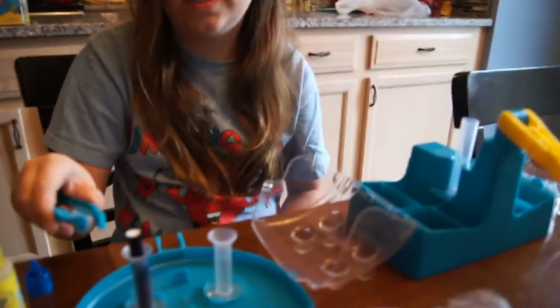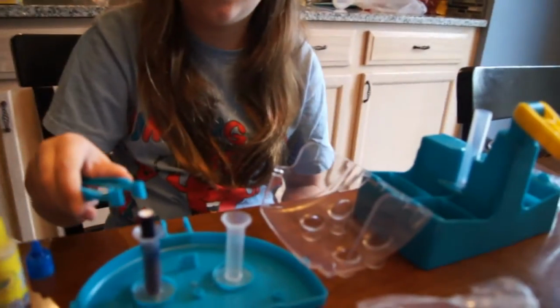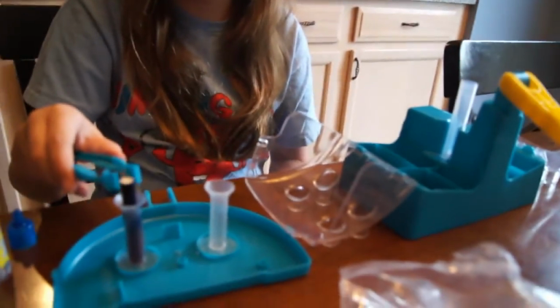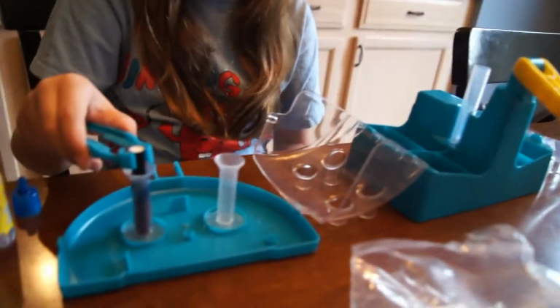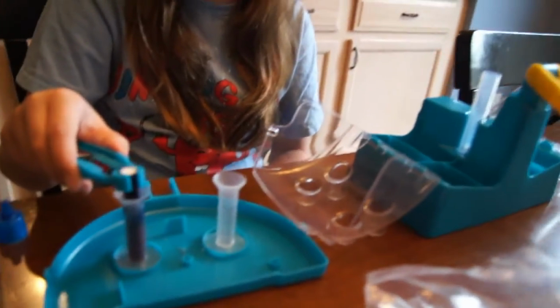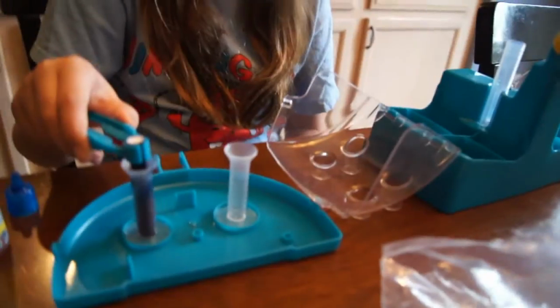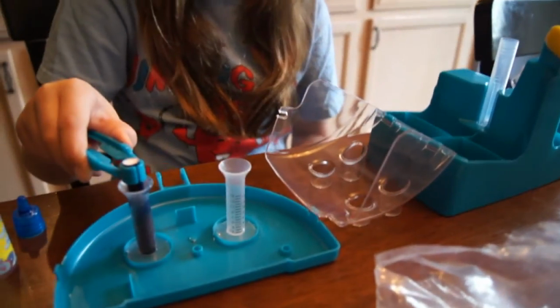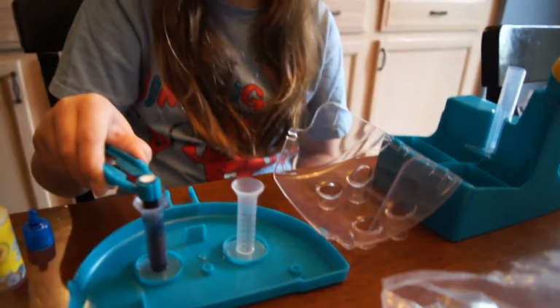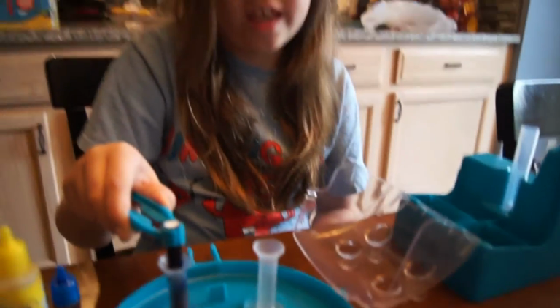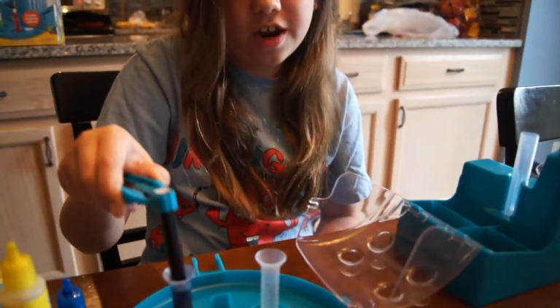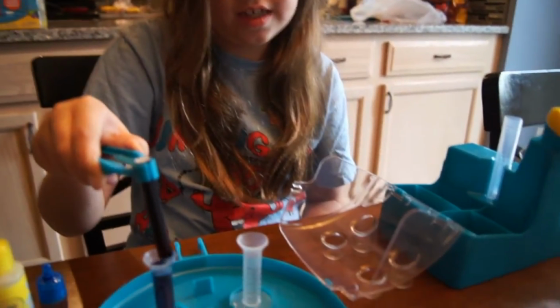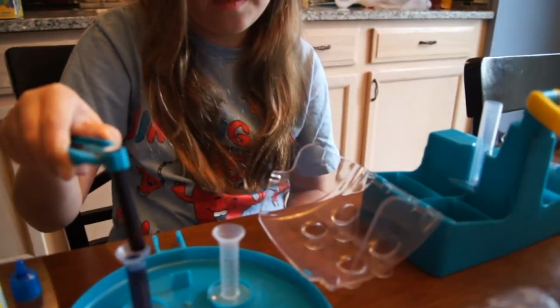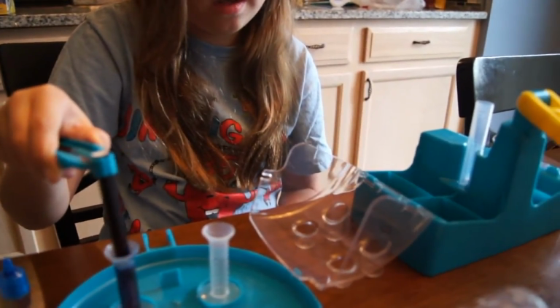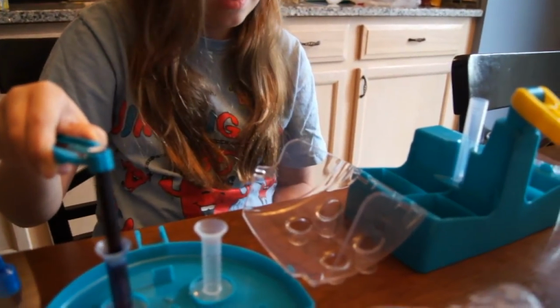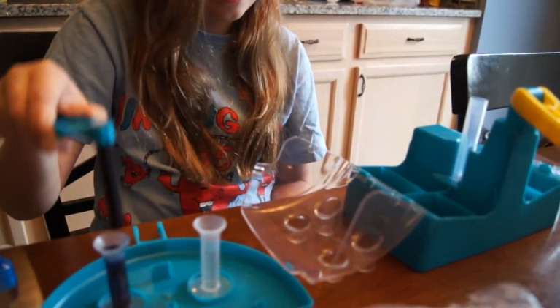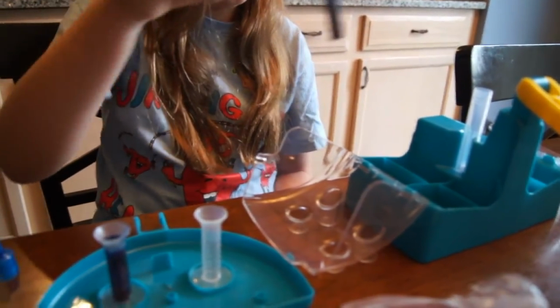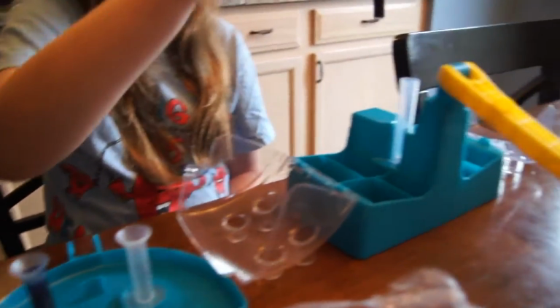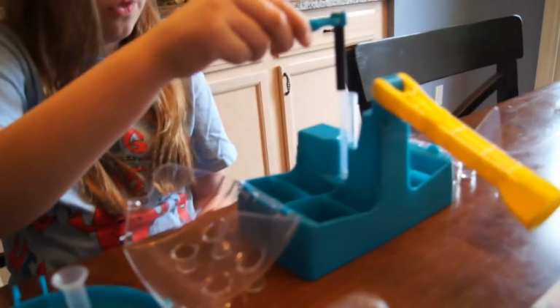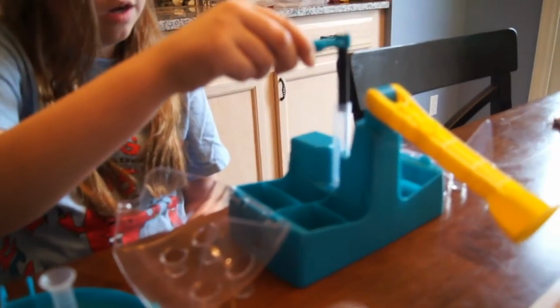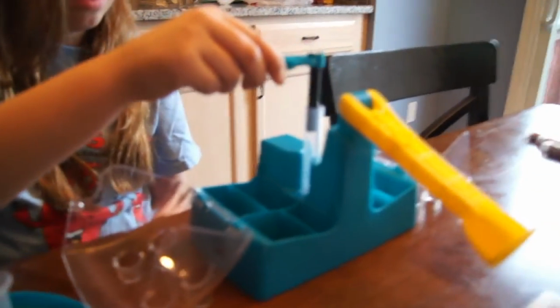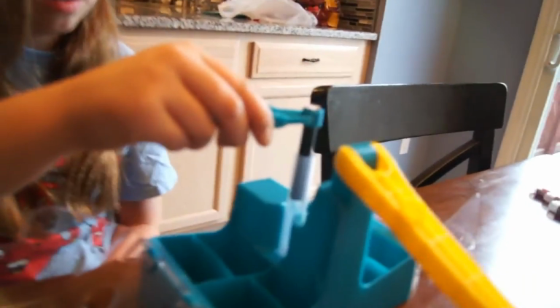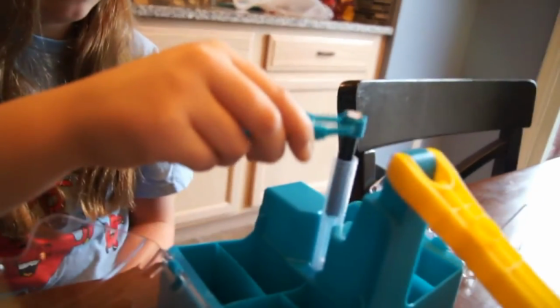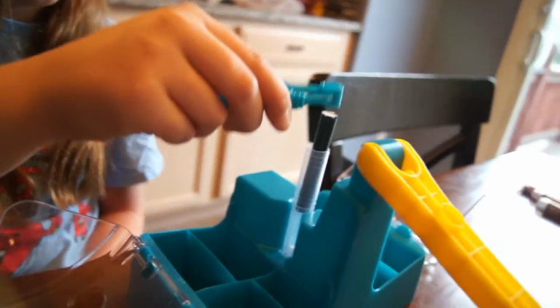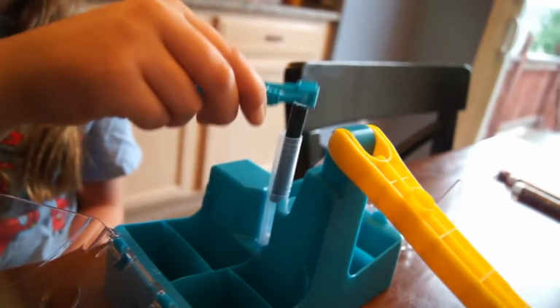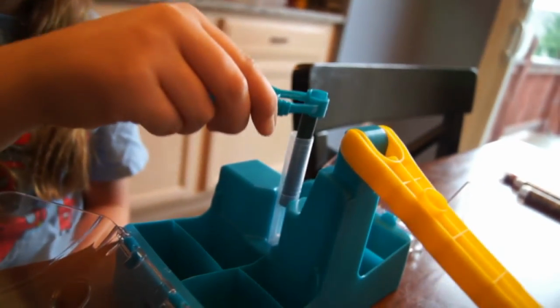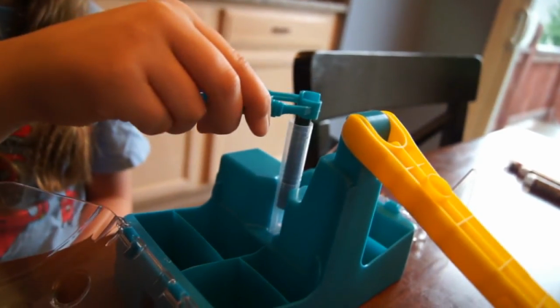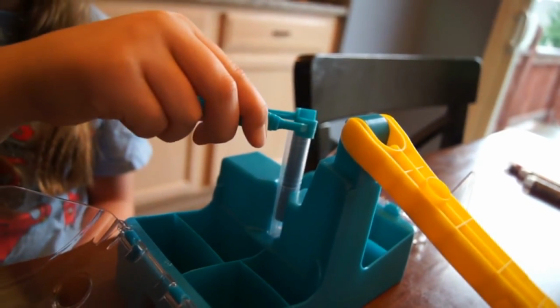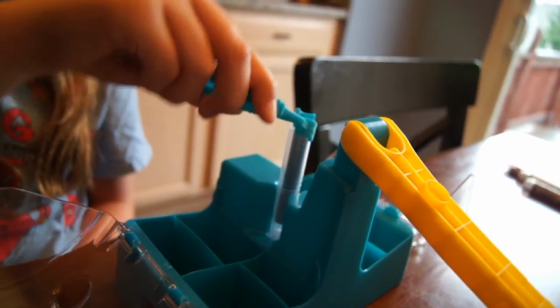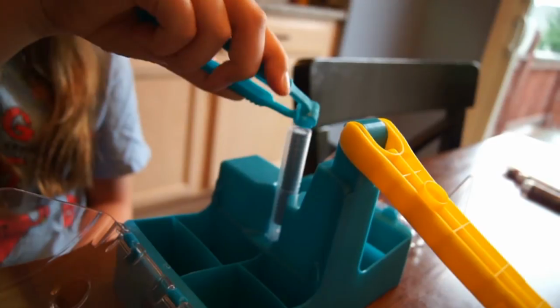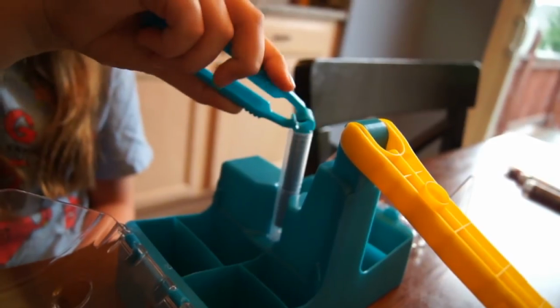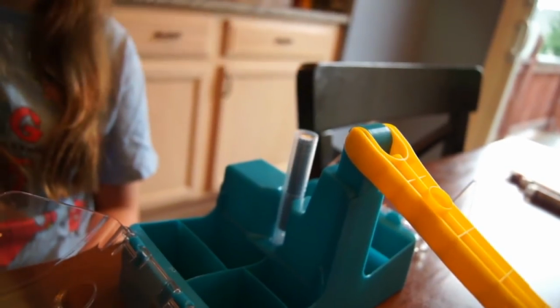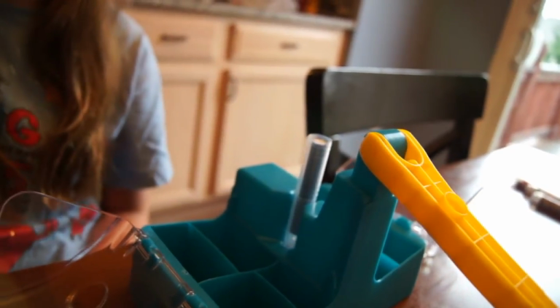So you have to get the tweezers and put them through here so you don't get ink on your hand, because that won't be good. And then you would just put it through here, kind of push down, all the way. Okay, it's all the way down.